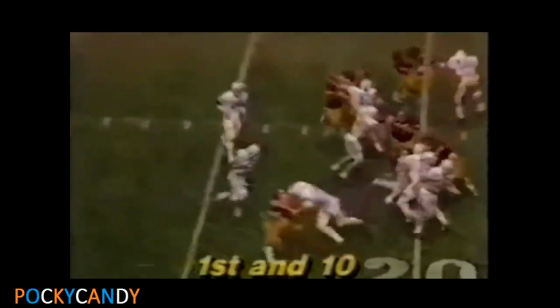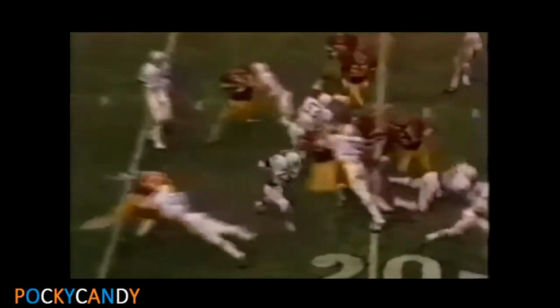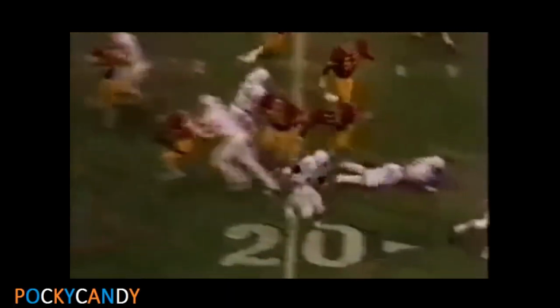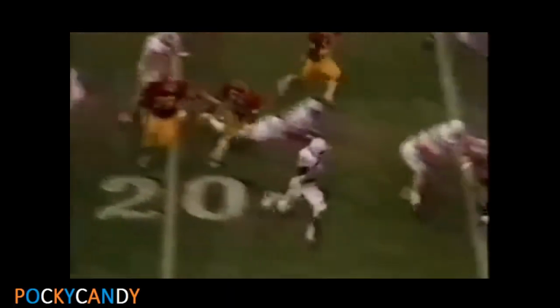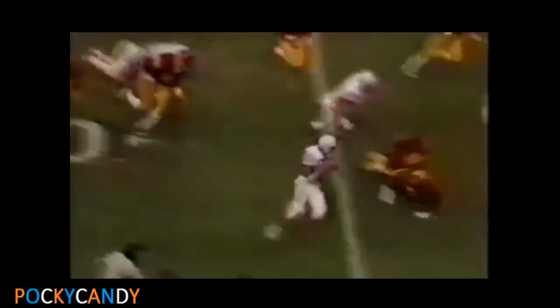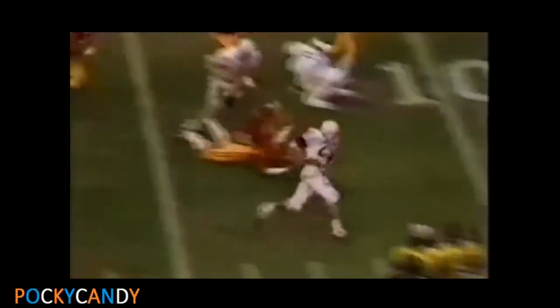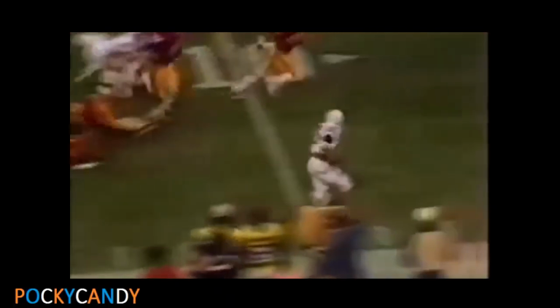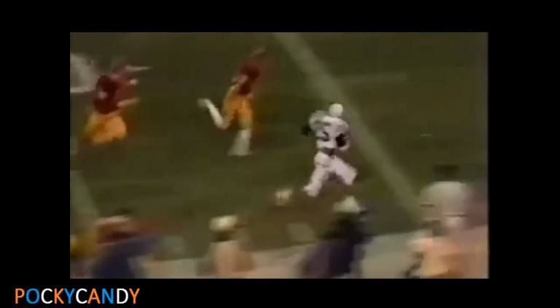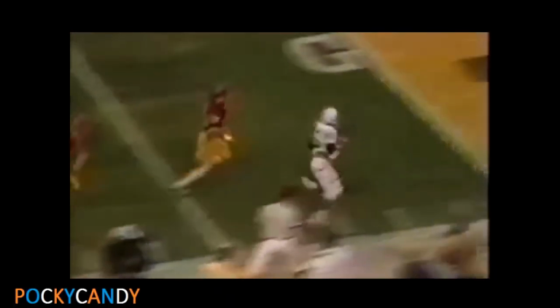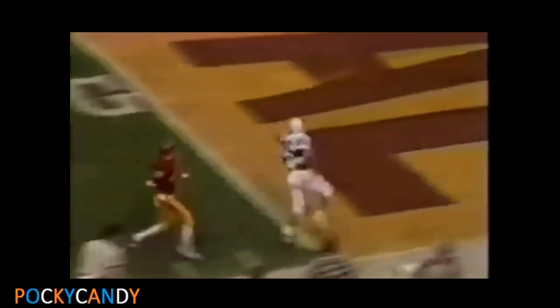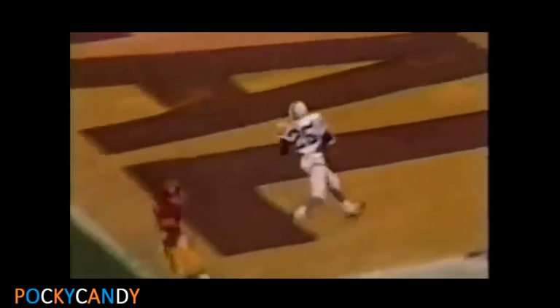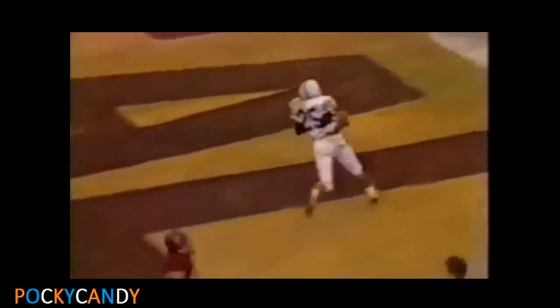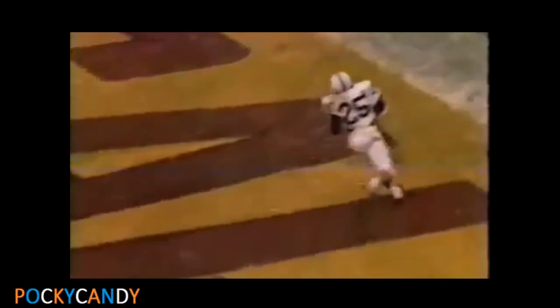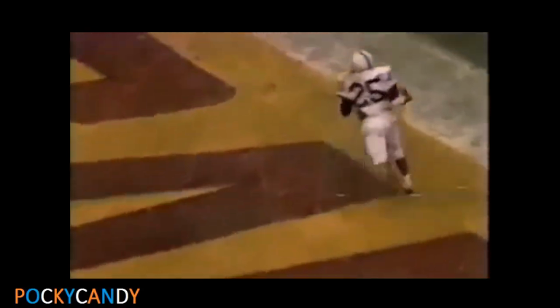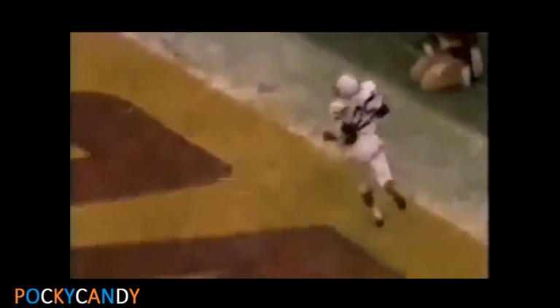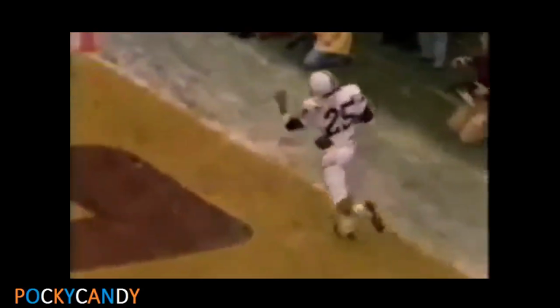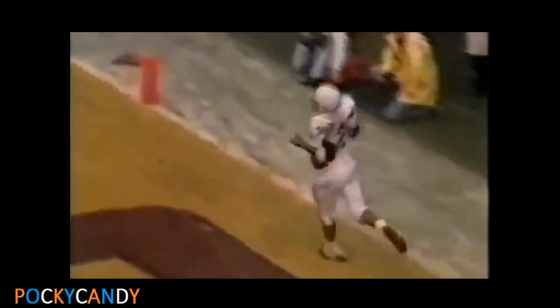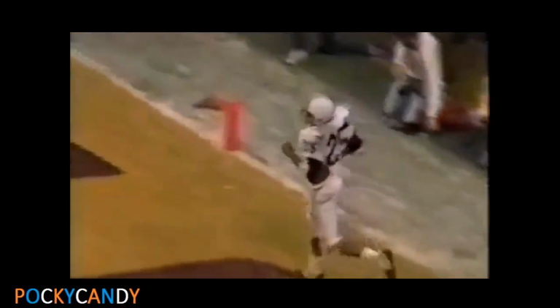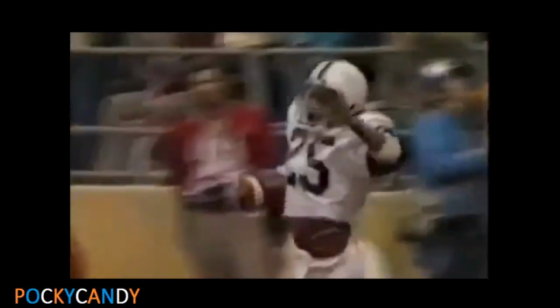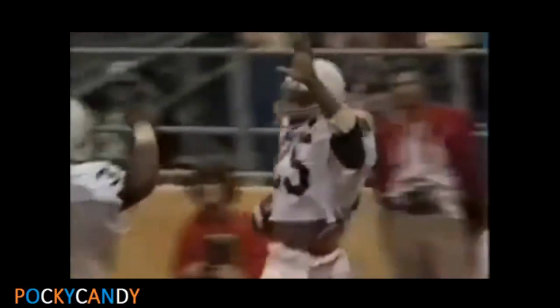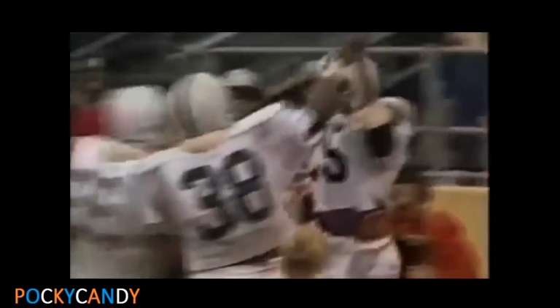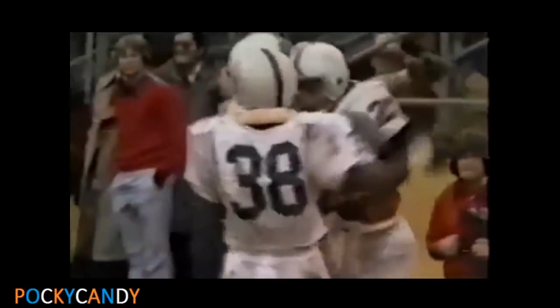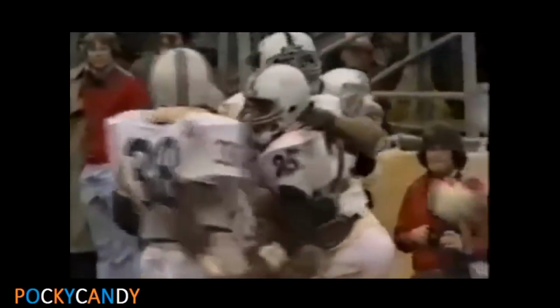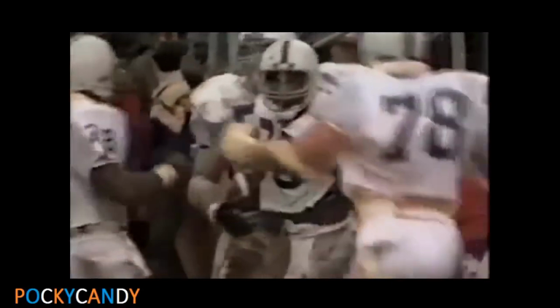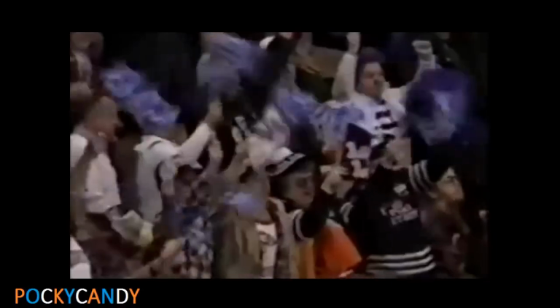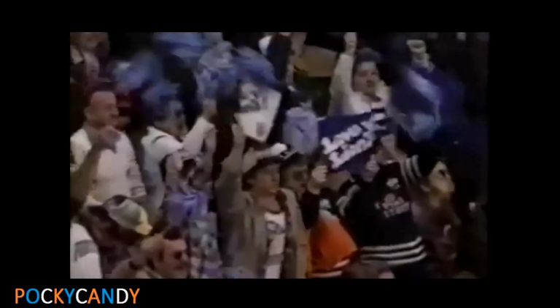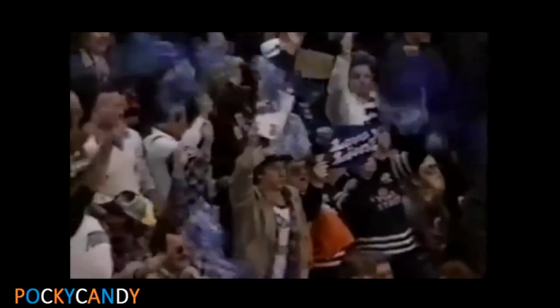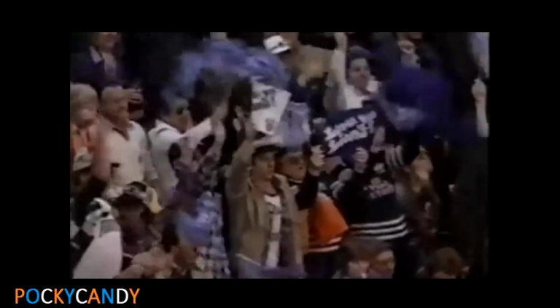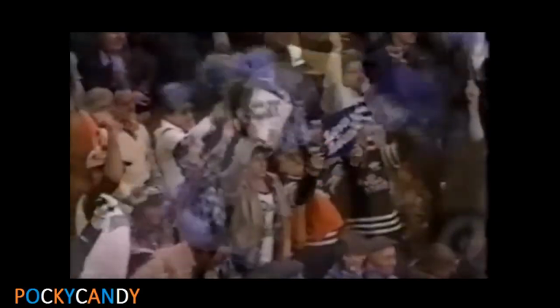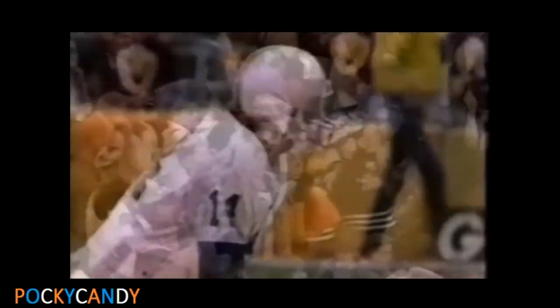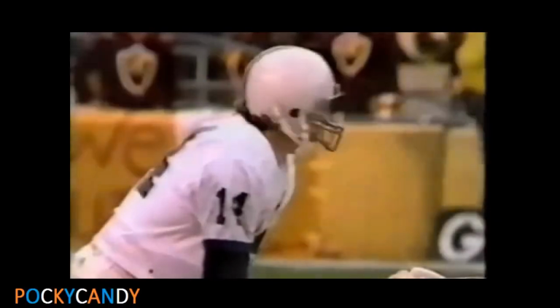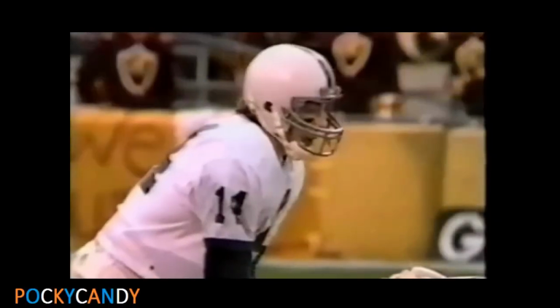Here is Kurt Warner. Warner to the 15 — Warner will score! Mike McCluskey with a key block. And Kurt Warner scores his second touchdown of the game.